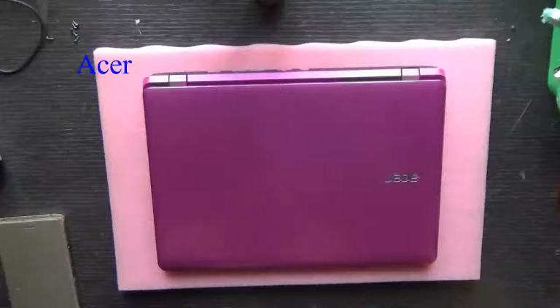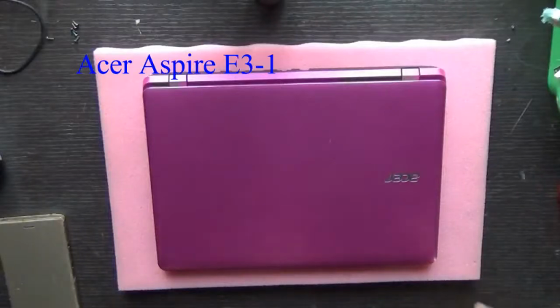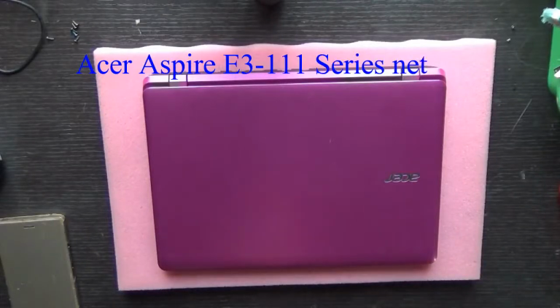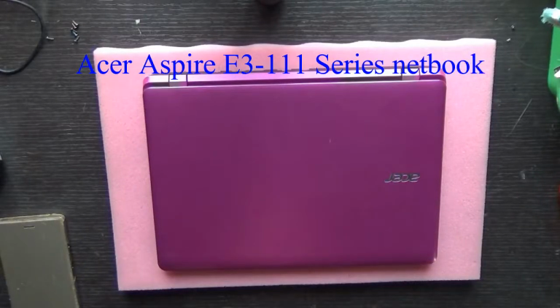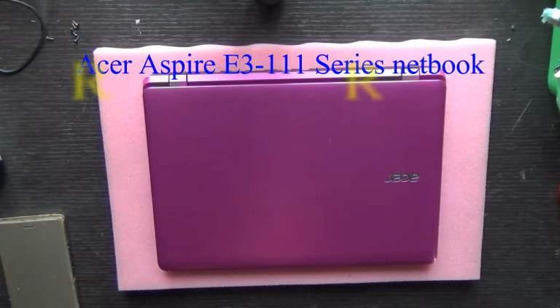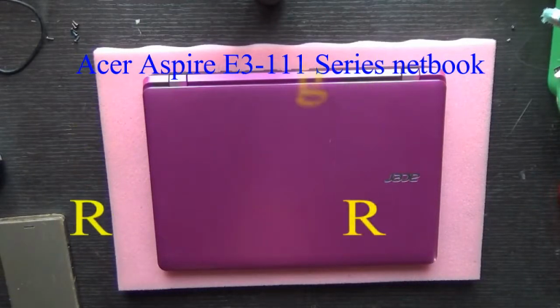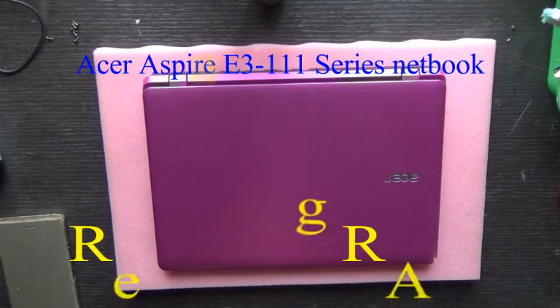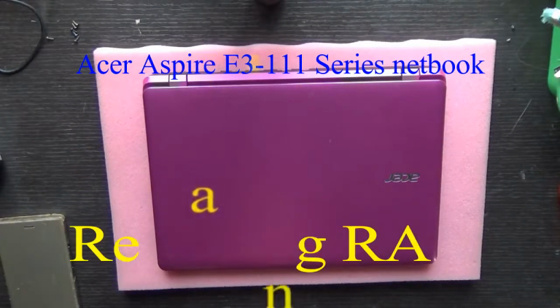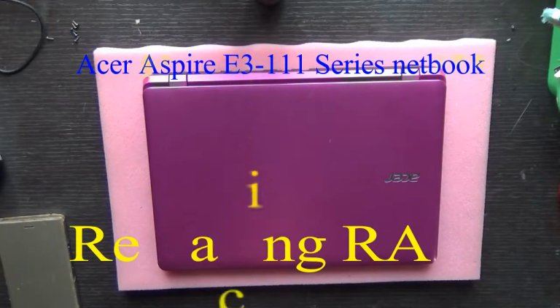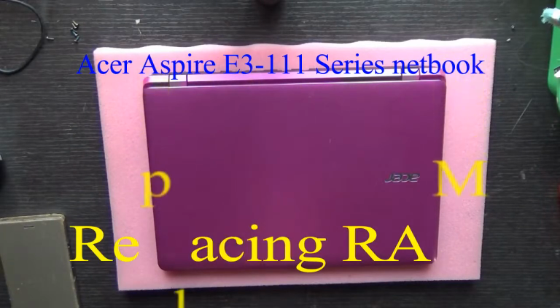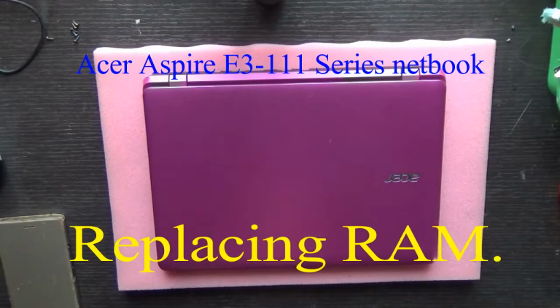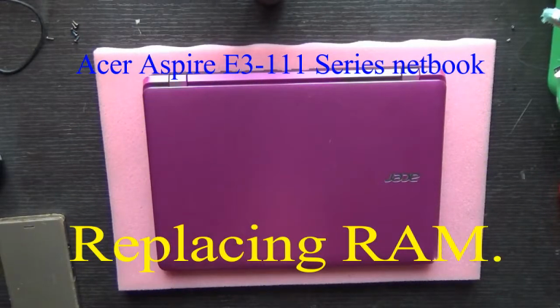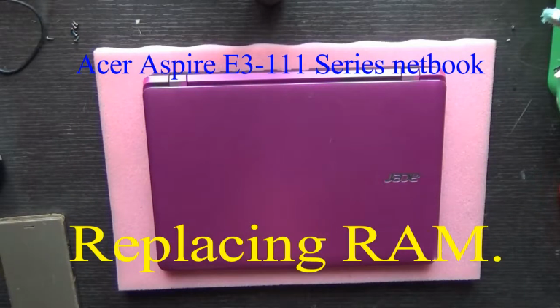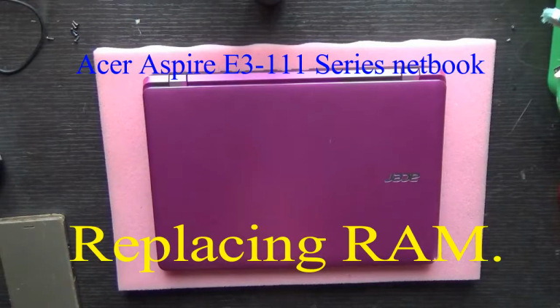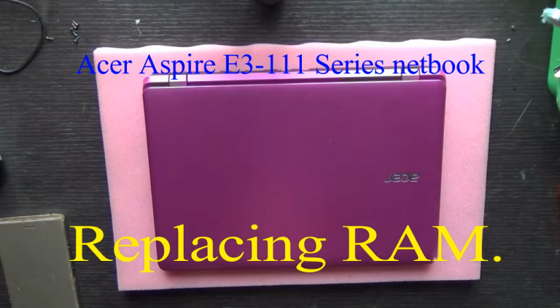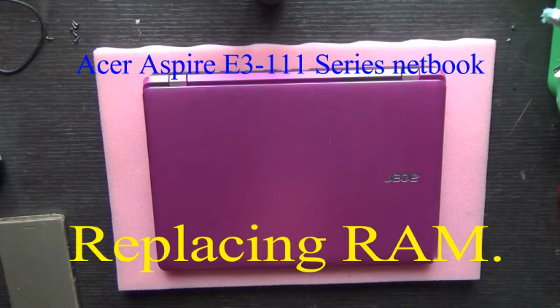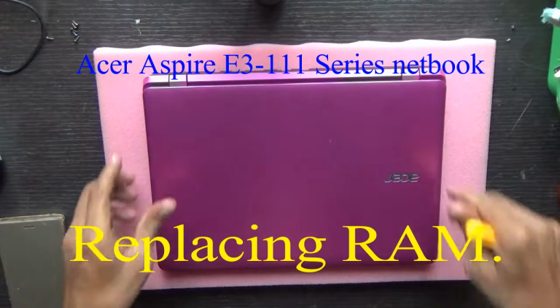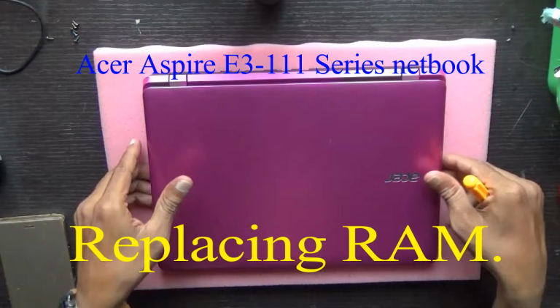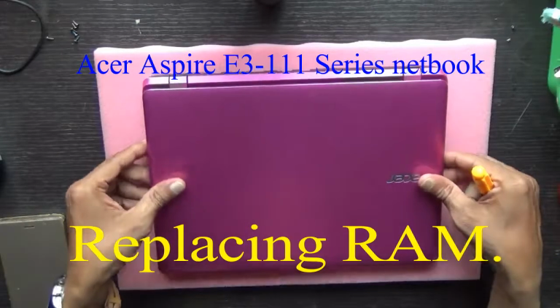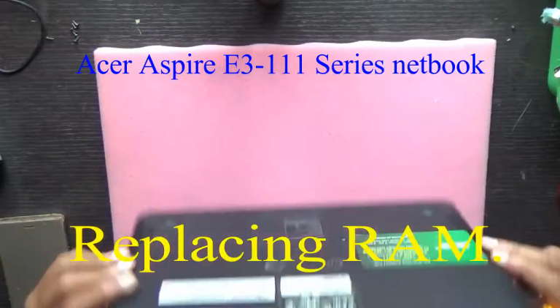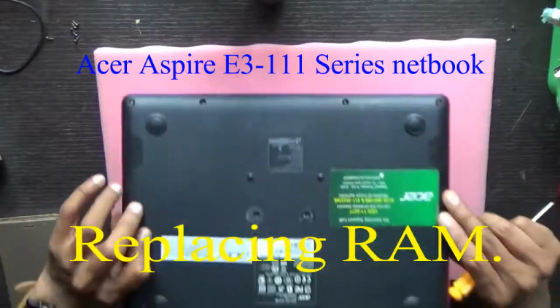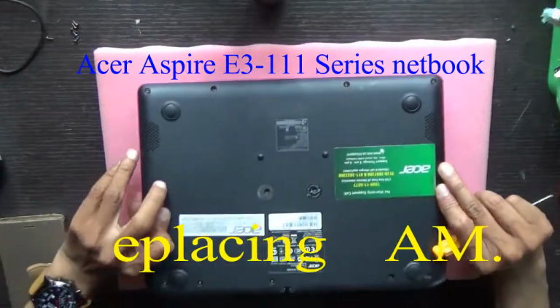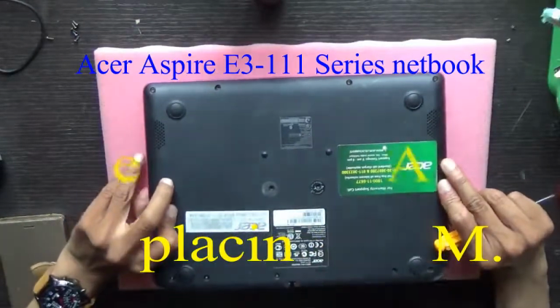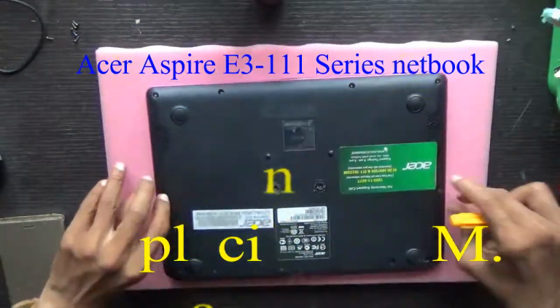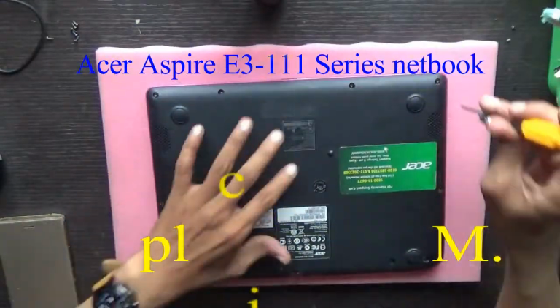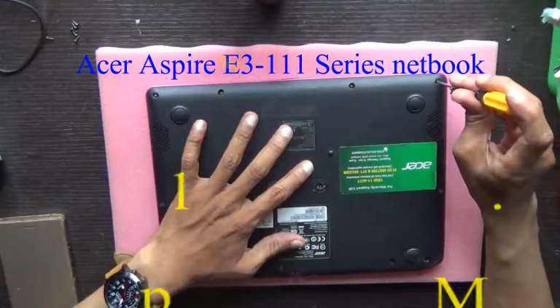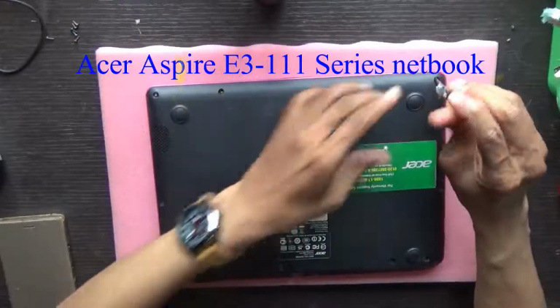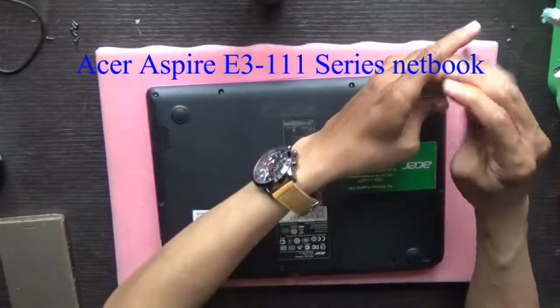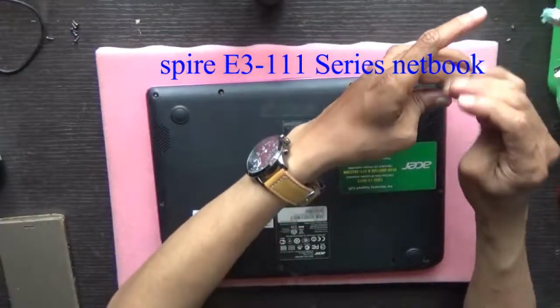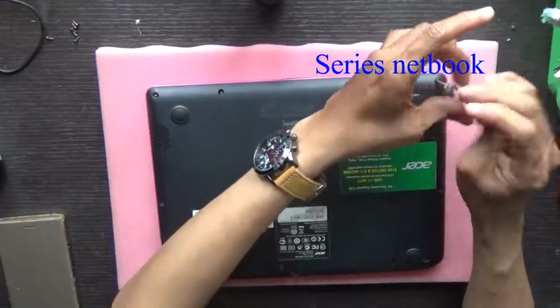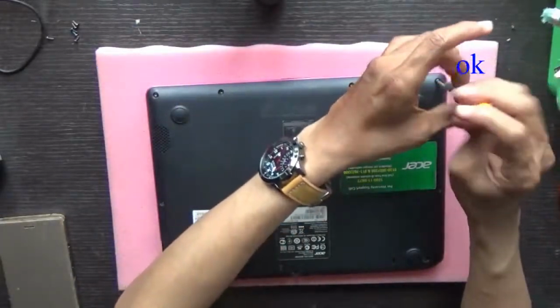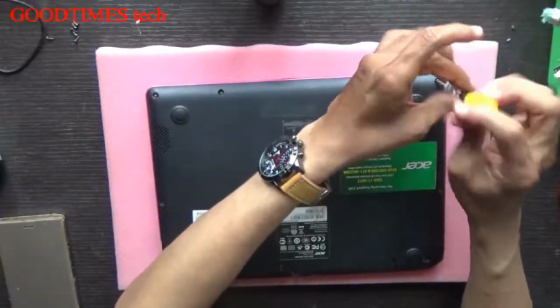Hello everyone, today we will see how to replace the RAM of an Acer E3-111 series netbook or laptop. Take out all the screws.